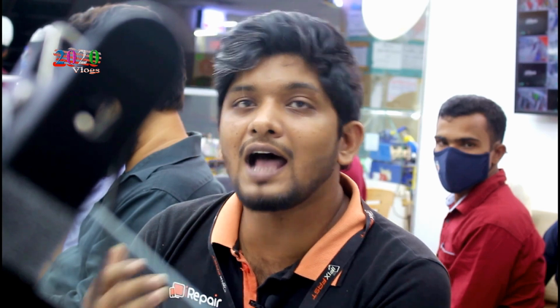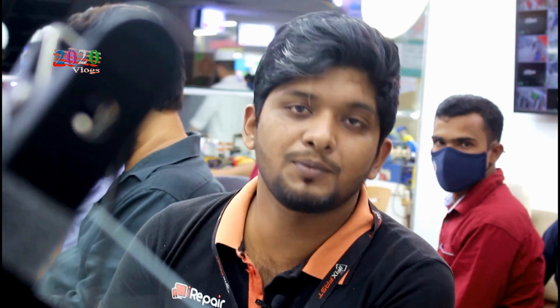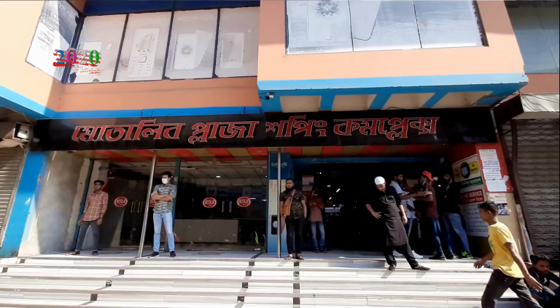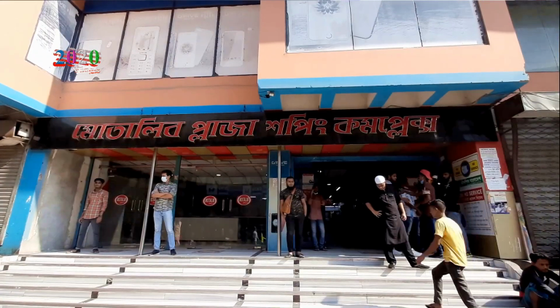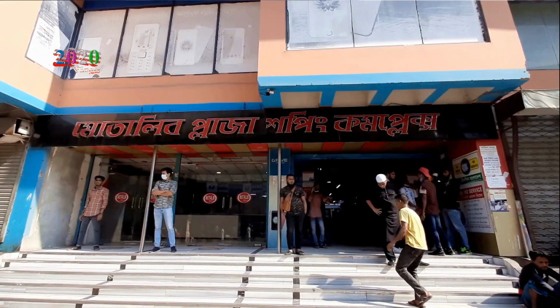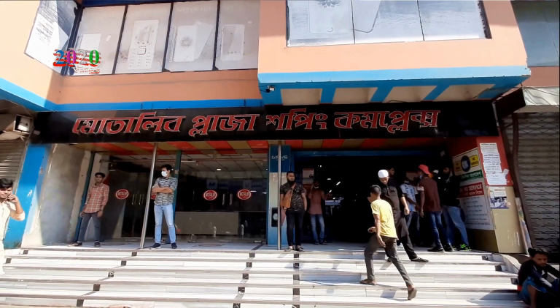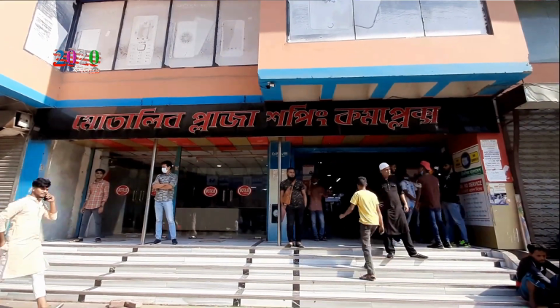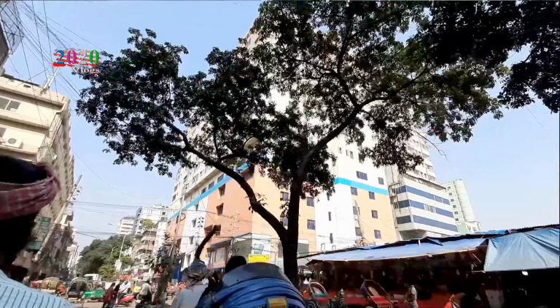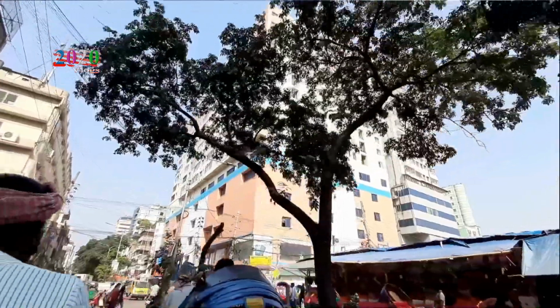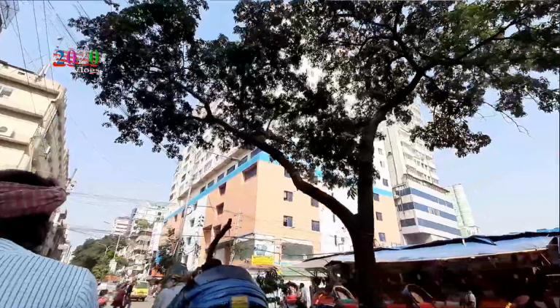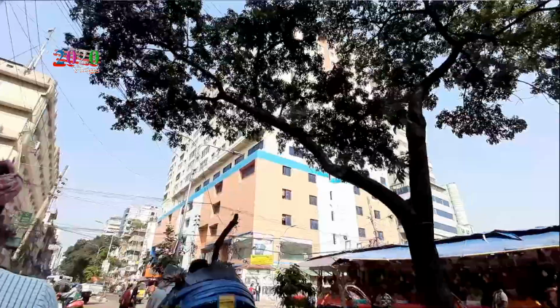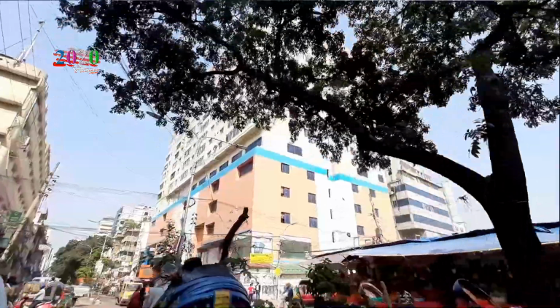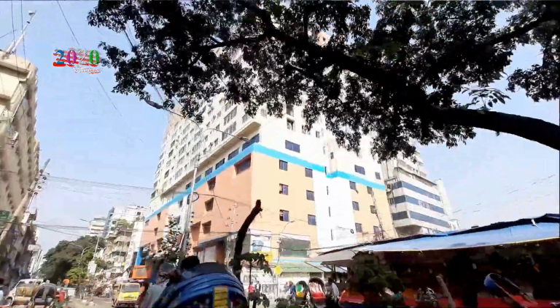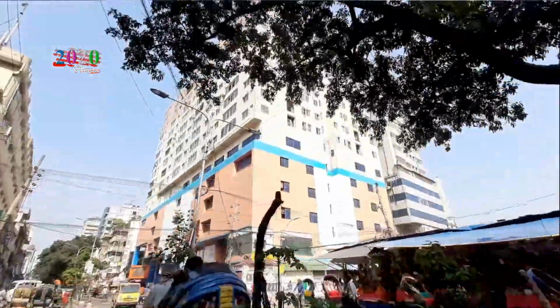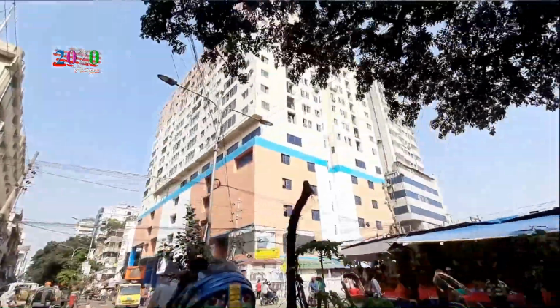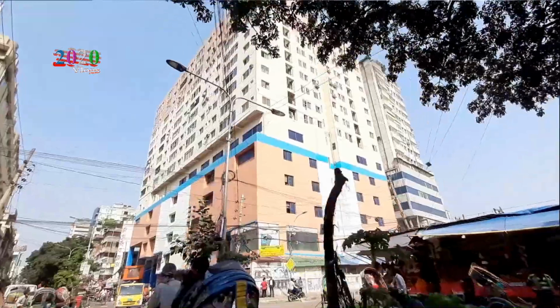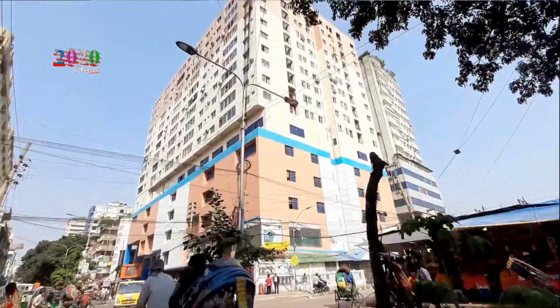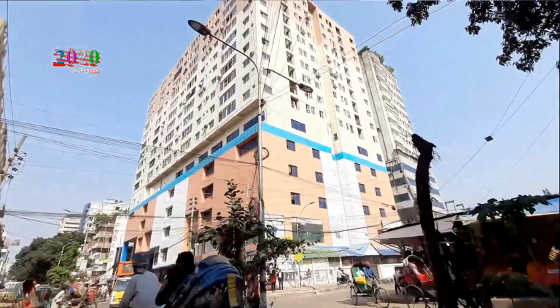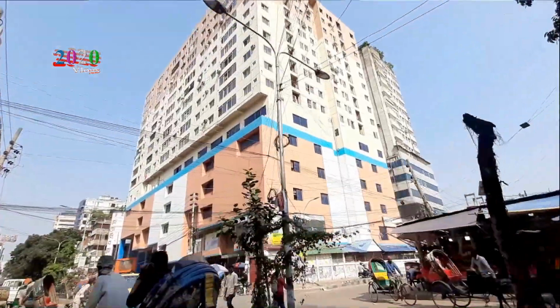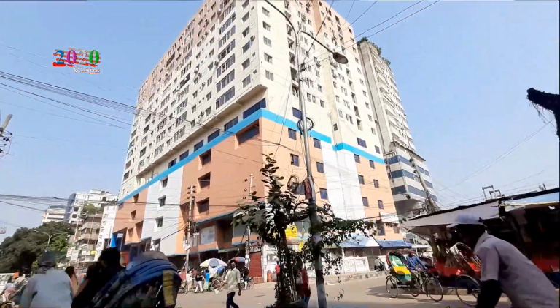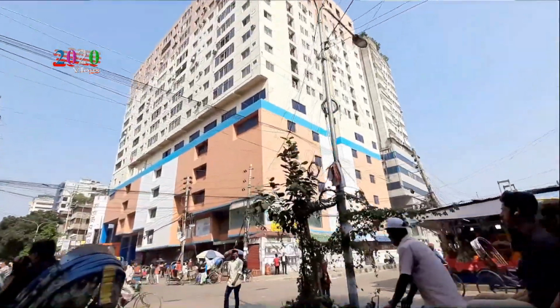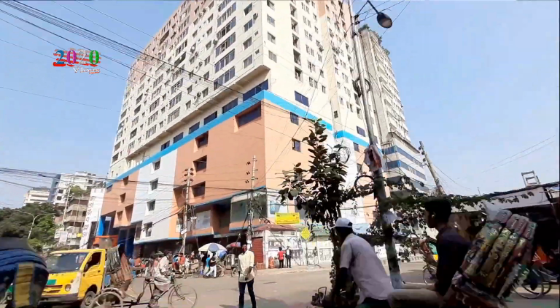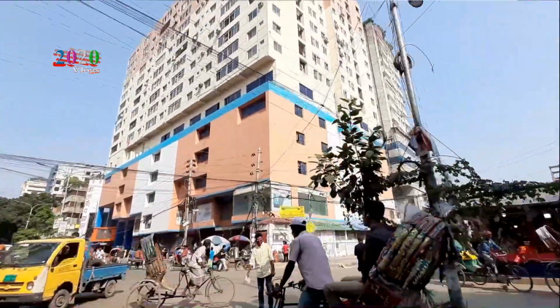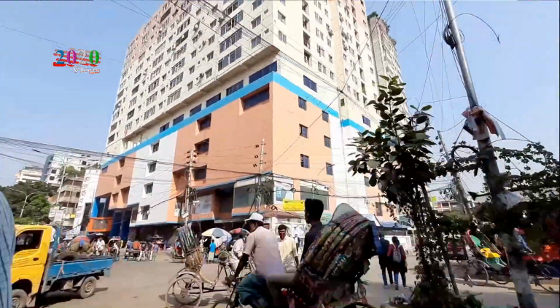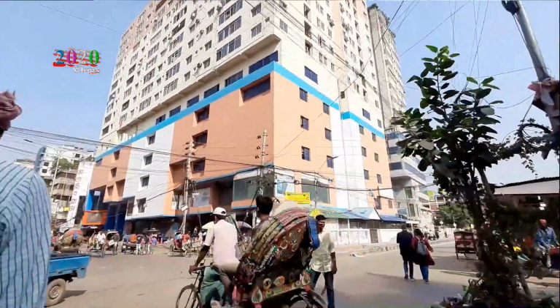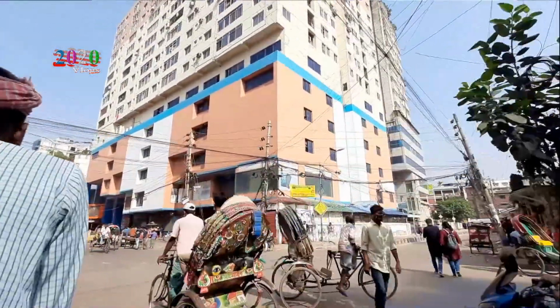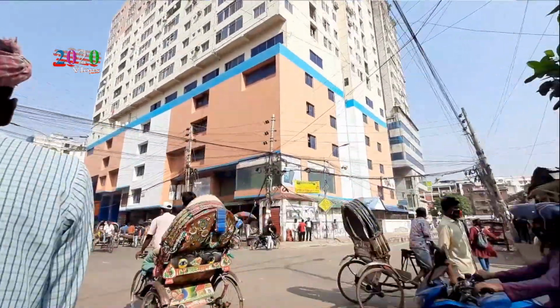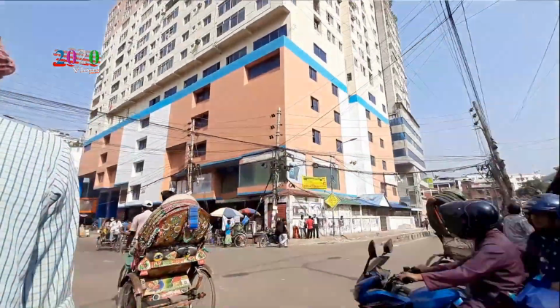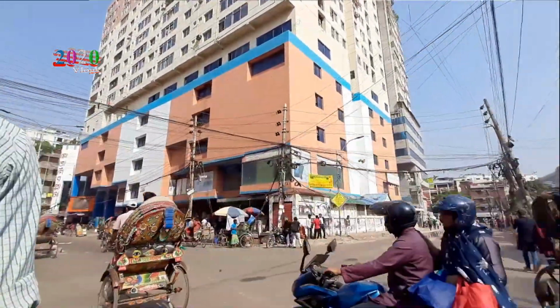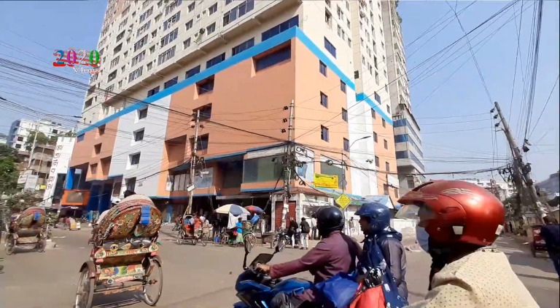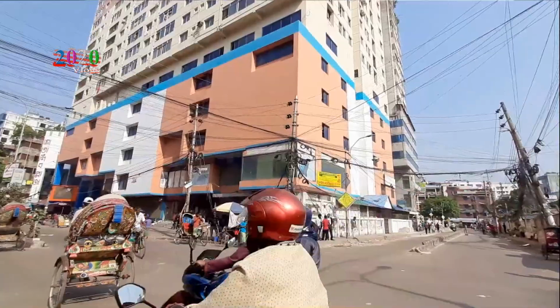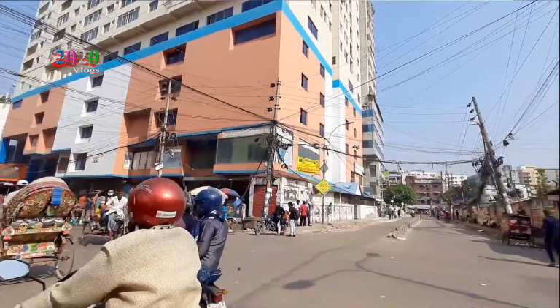The service area is located in Kalabagan, Bangla Motor, Shahabag, and all the surrounding areas.